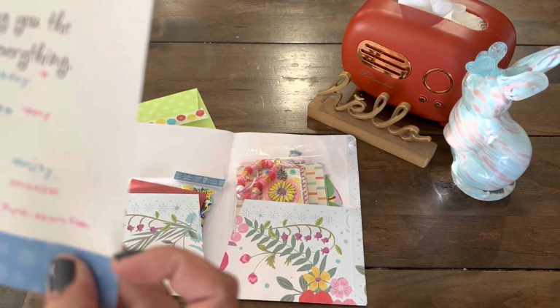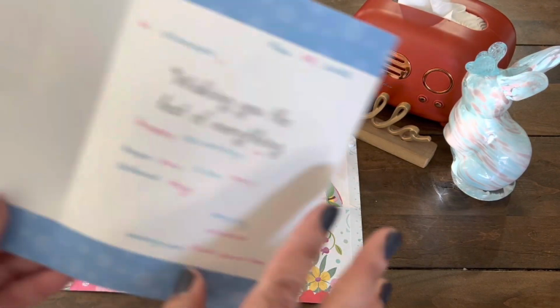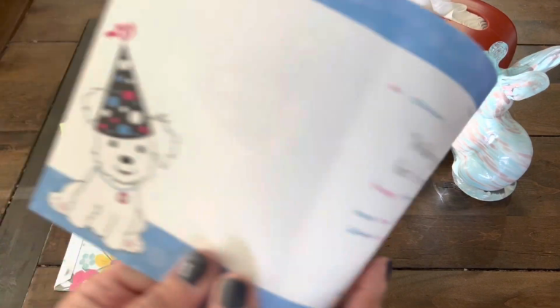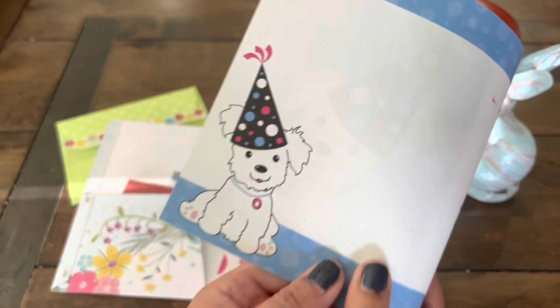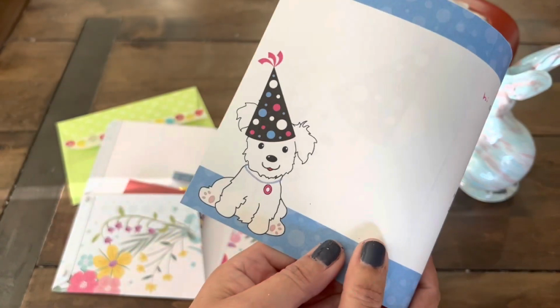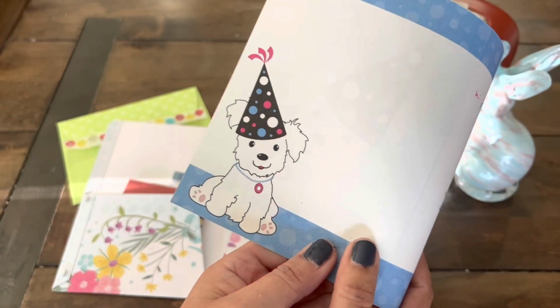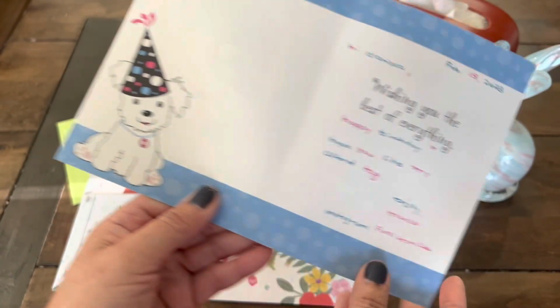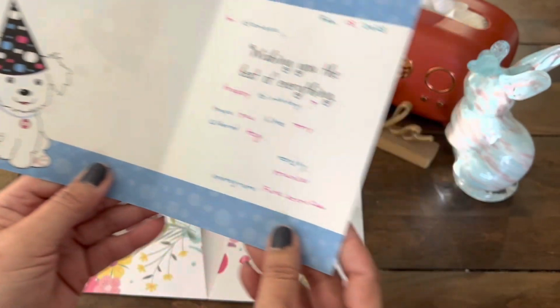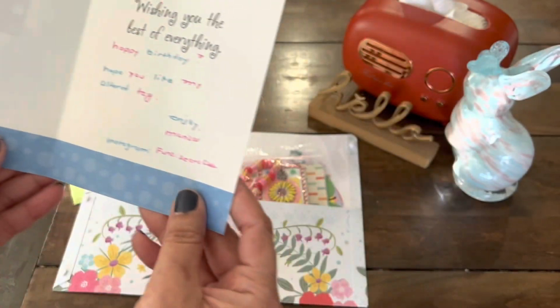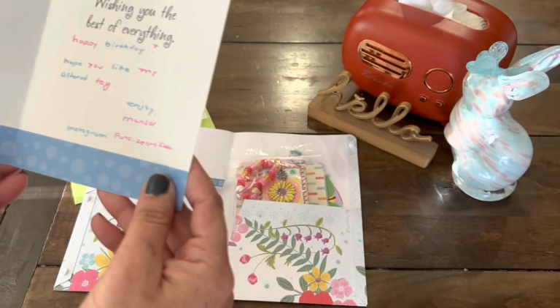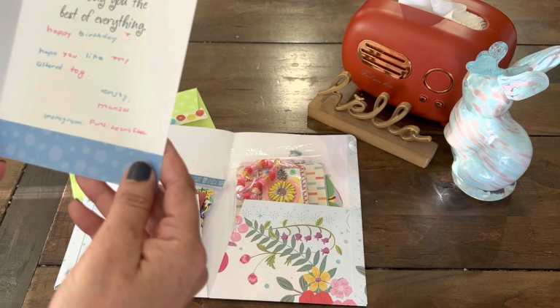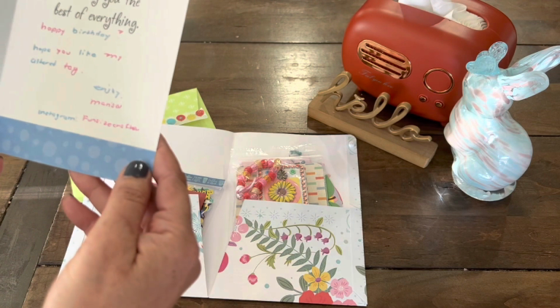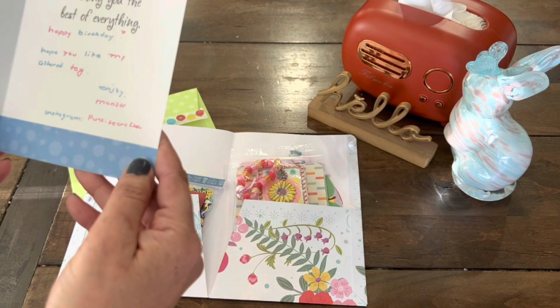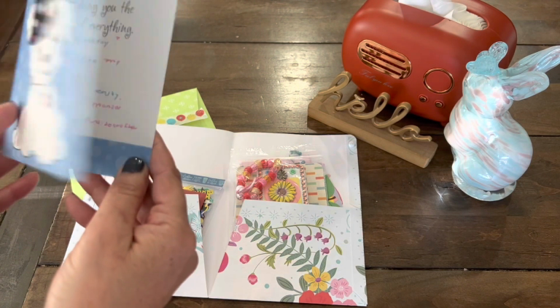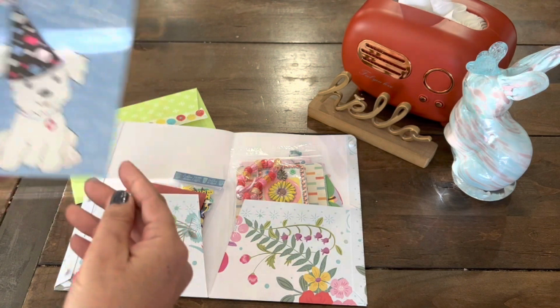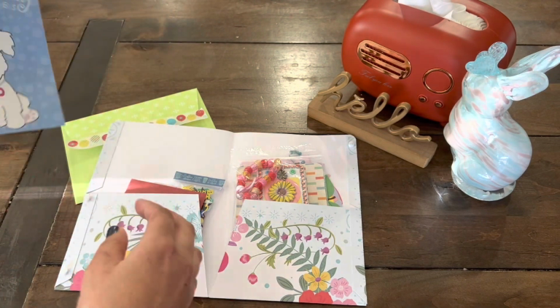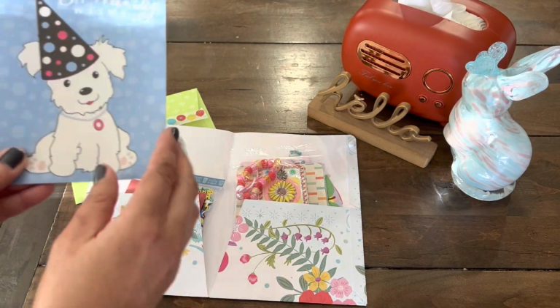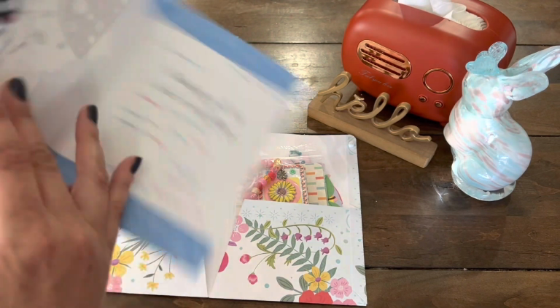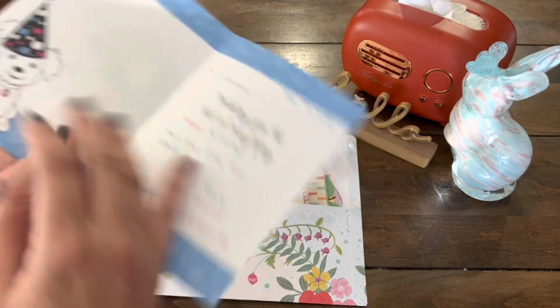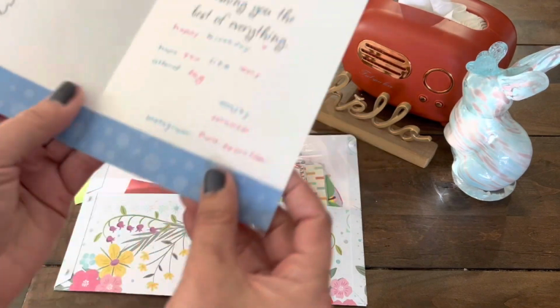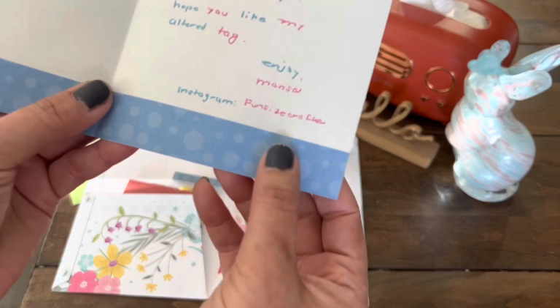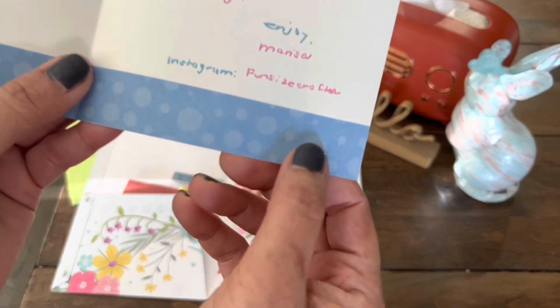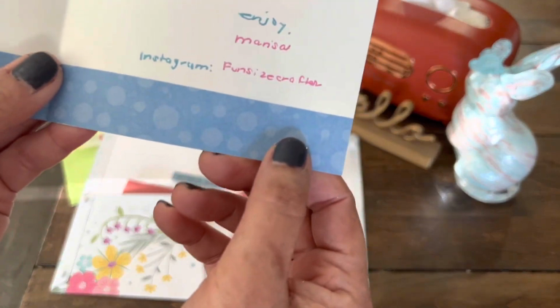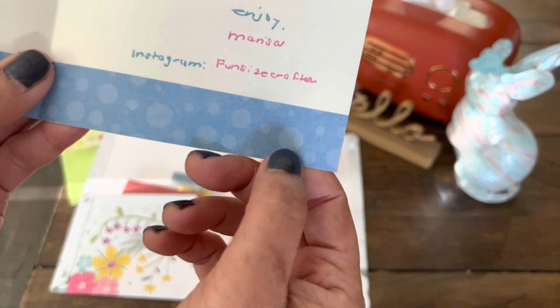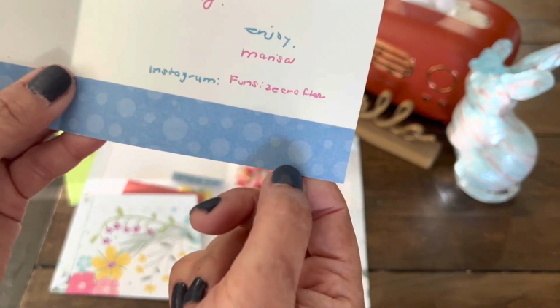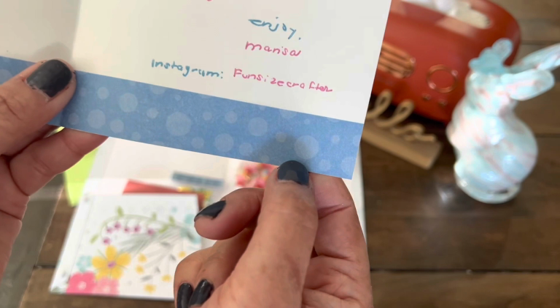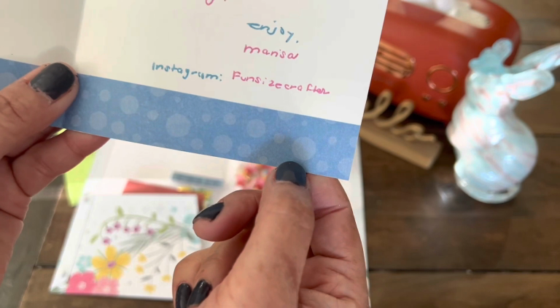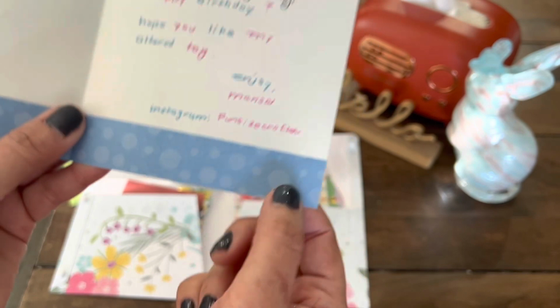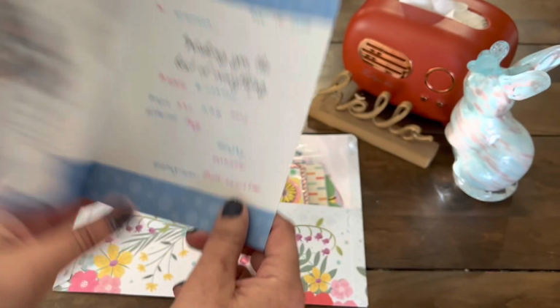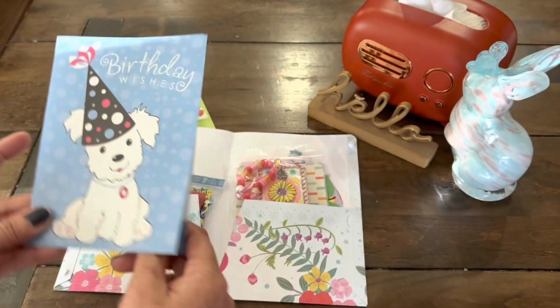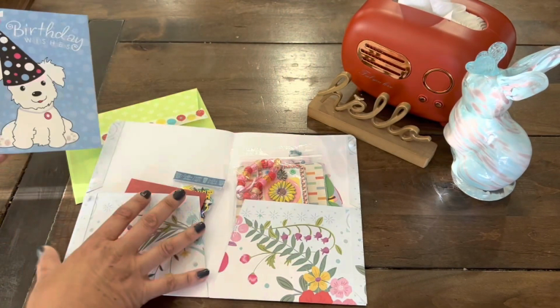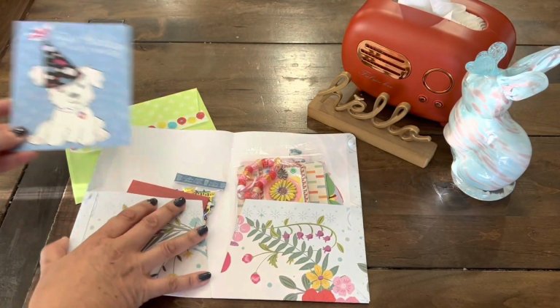Look at this — I just wanted to show you the cute little puppy inside. That is so sweet. And there's her information, by the way — Fun Size Crafter. Love it.